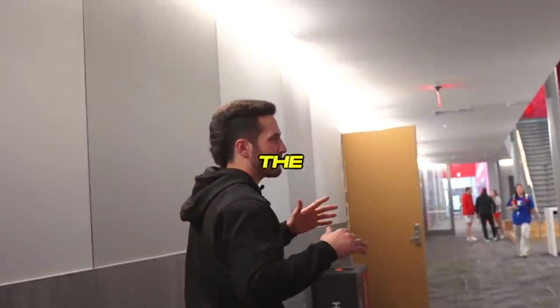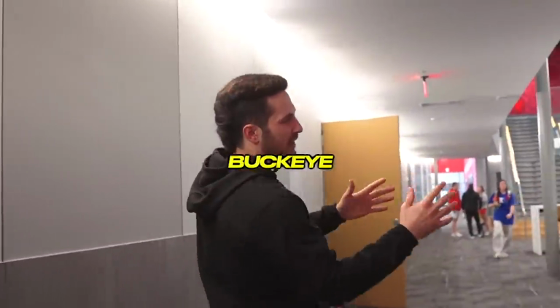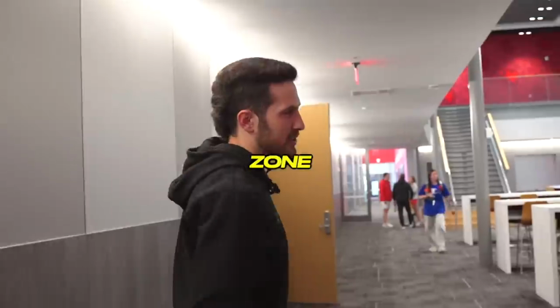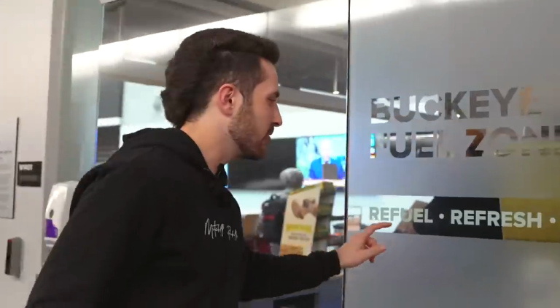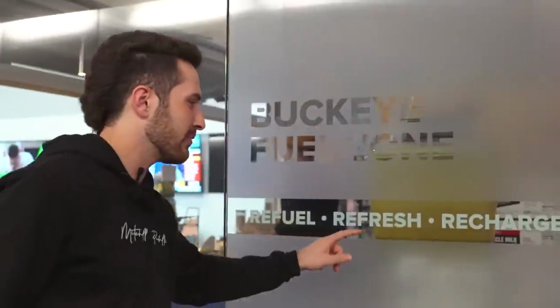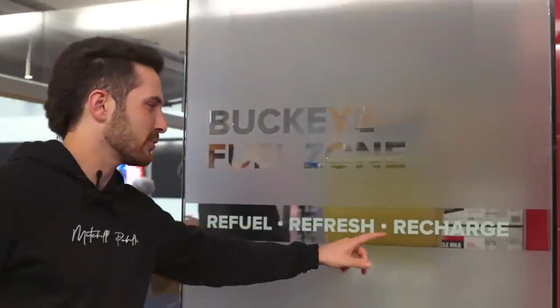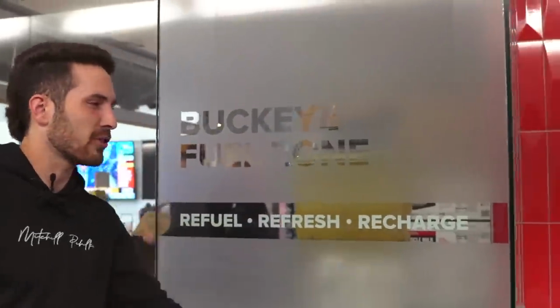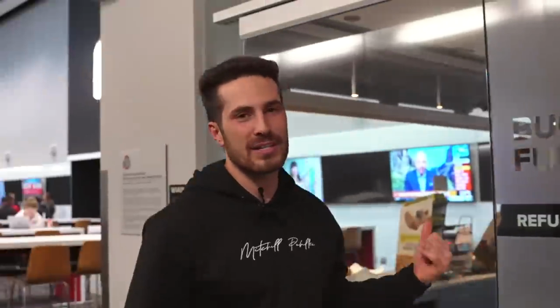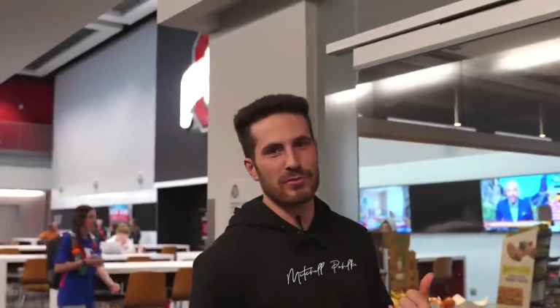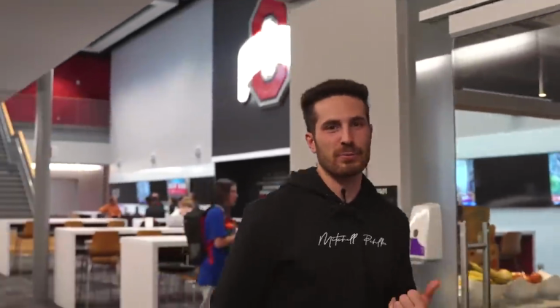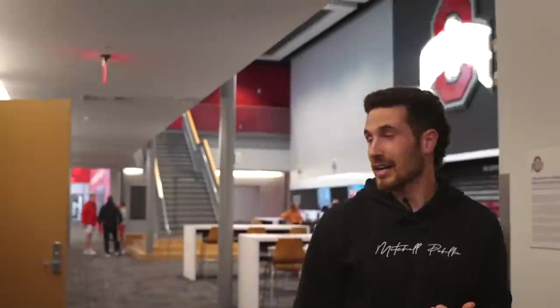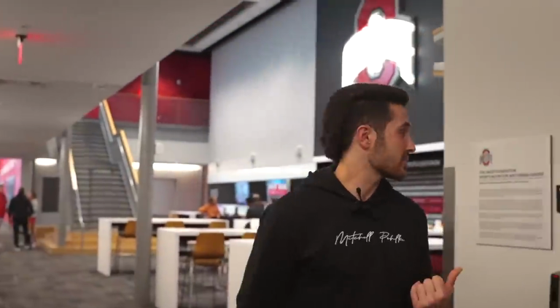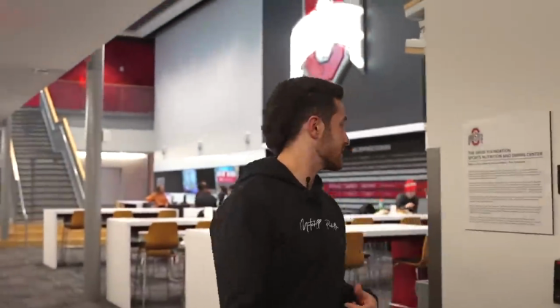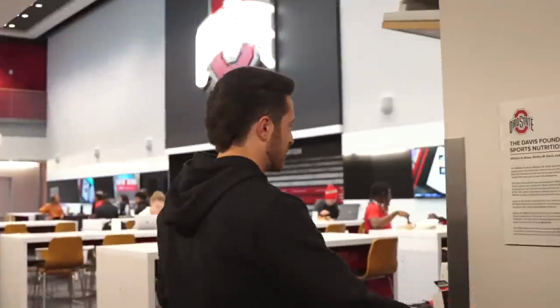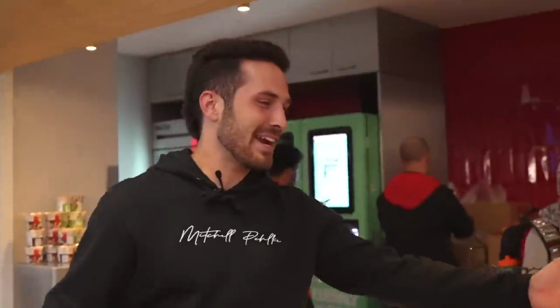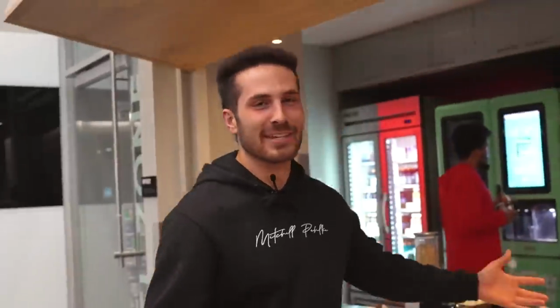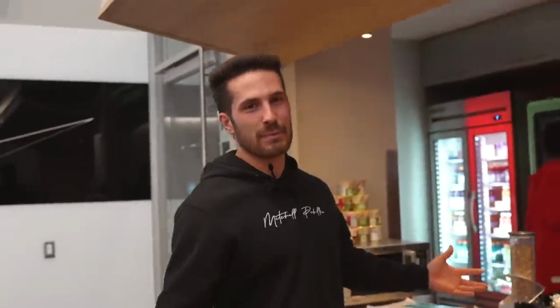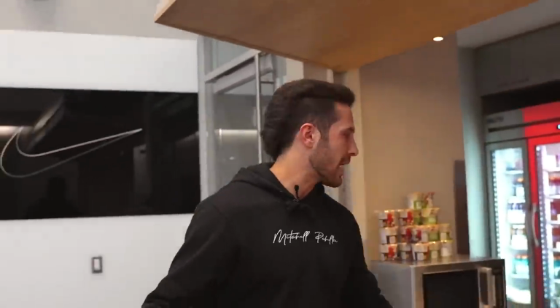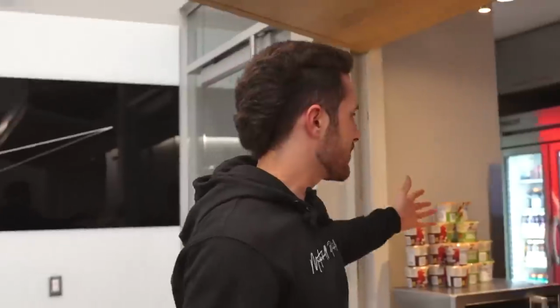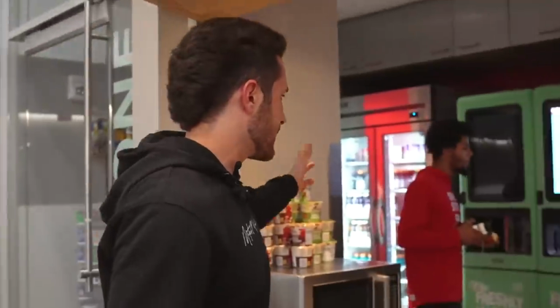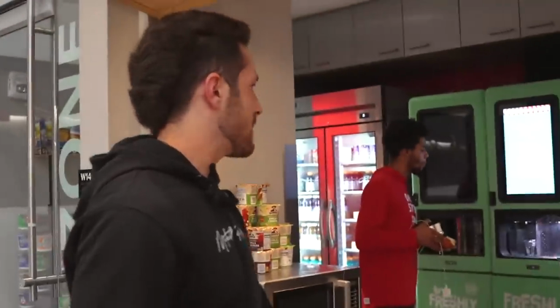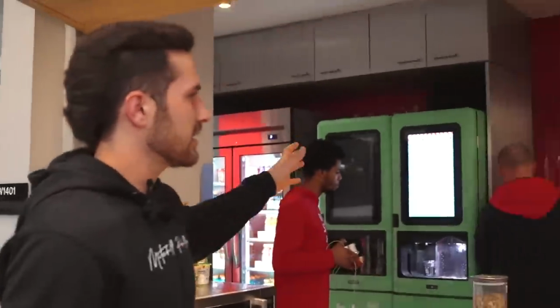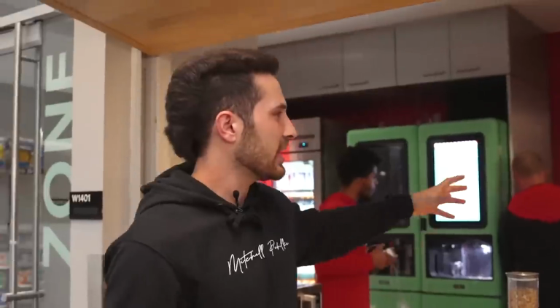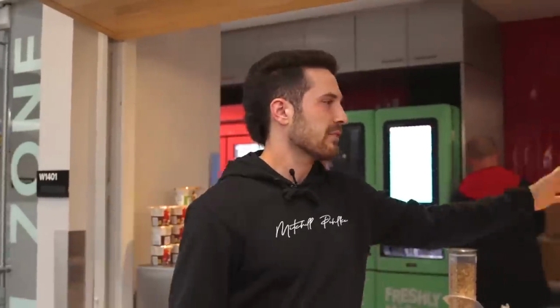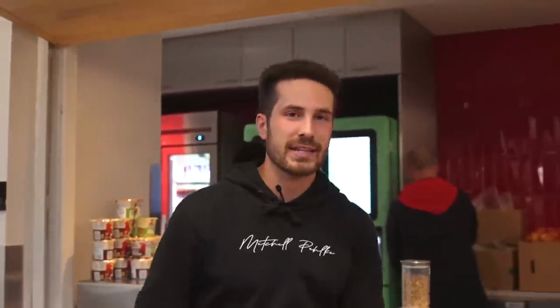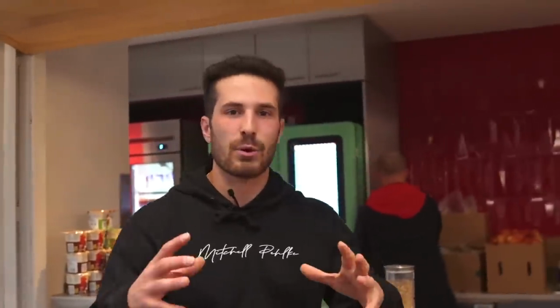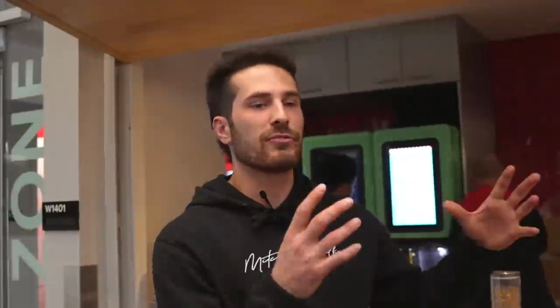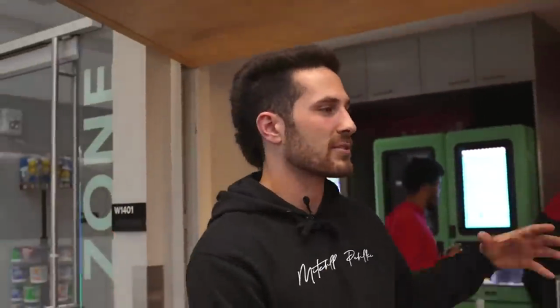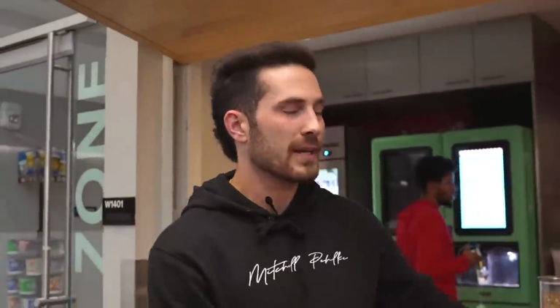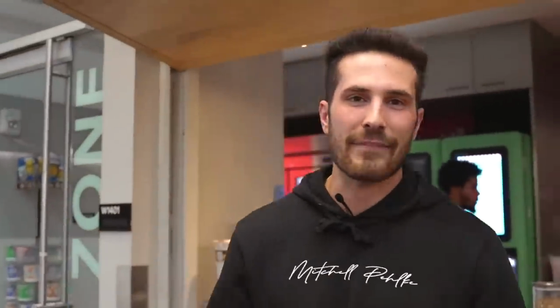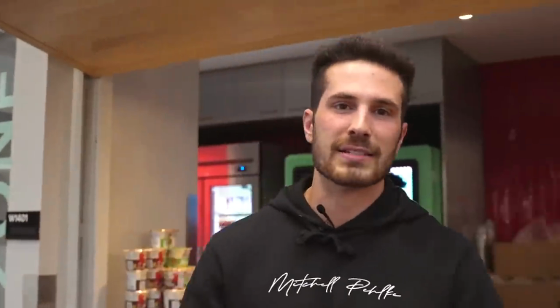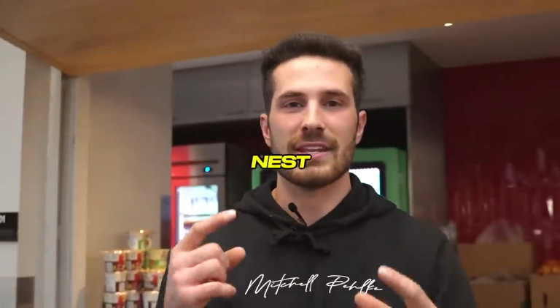After the locker room, keep coming down here — we have the Buckeye Fuel Zone. Refuel, refresh, recharge. It's something essential before and after practice. A couple little snacks, fingerprinting, bananas, anything you want before practice. We got the juices back there, shake machine, whatever we need. This is kind of what we do before practice, what we eat. And then after practice, obviously, the nest.